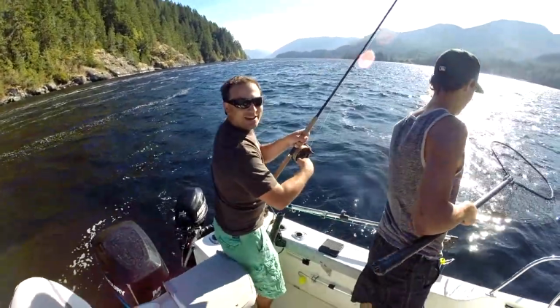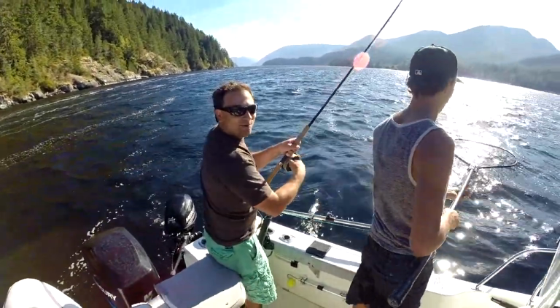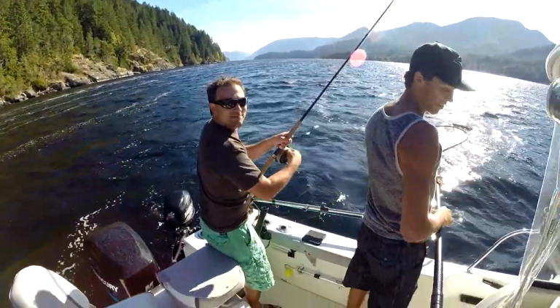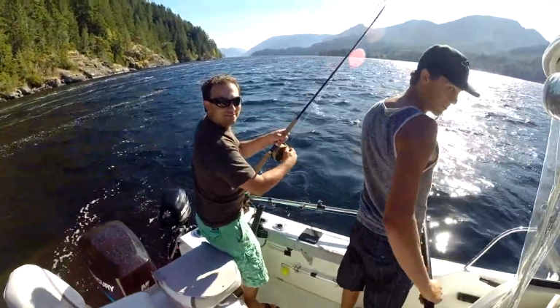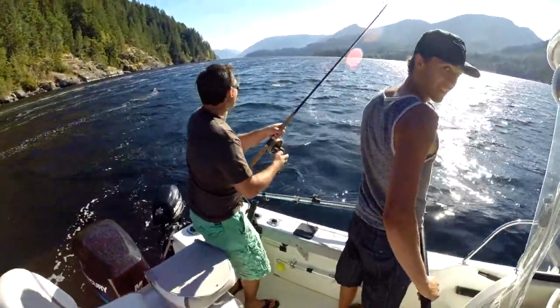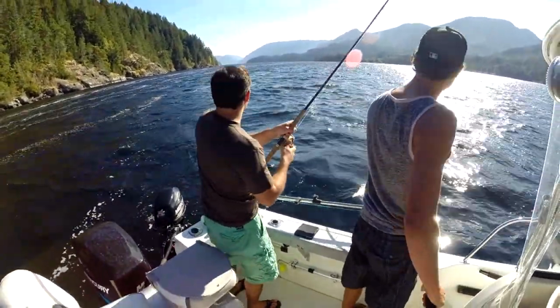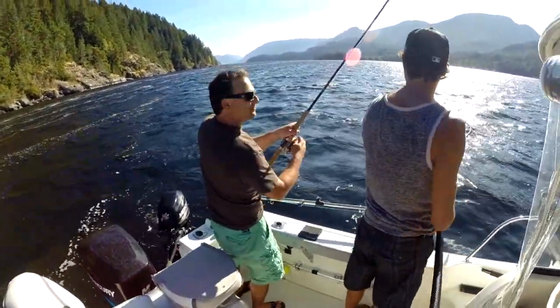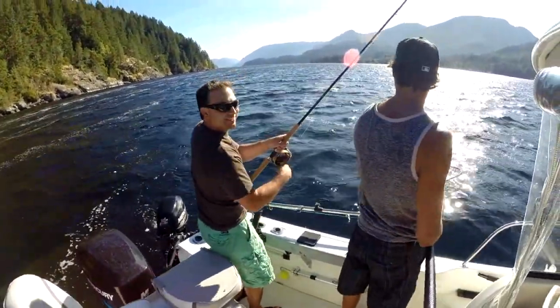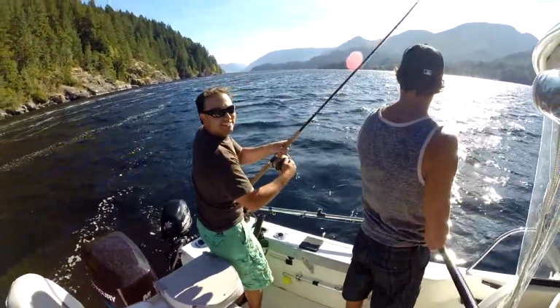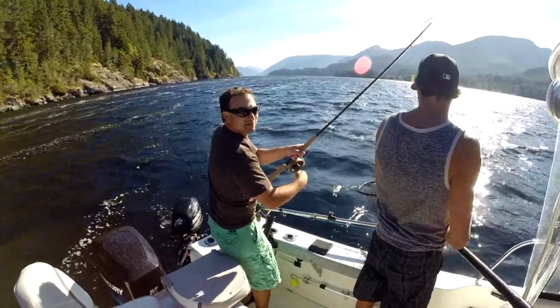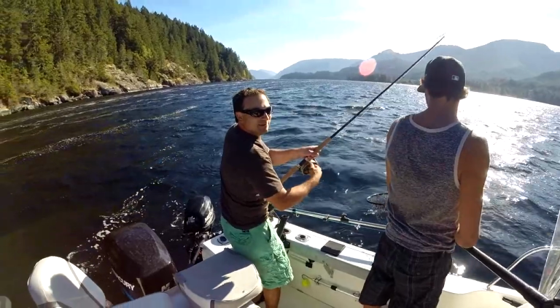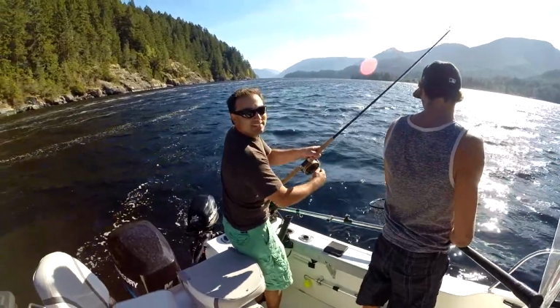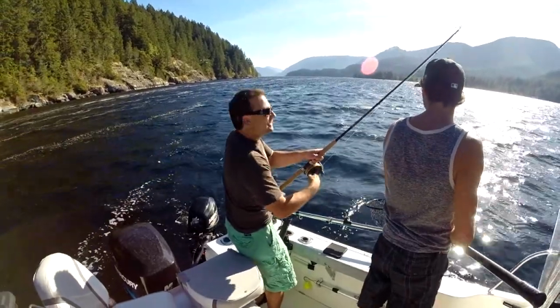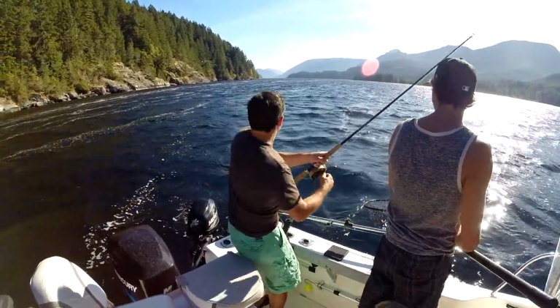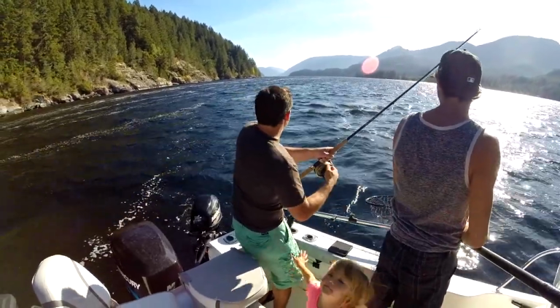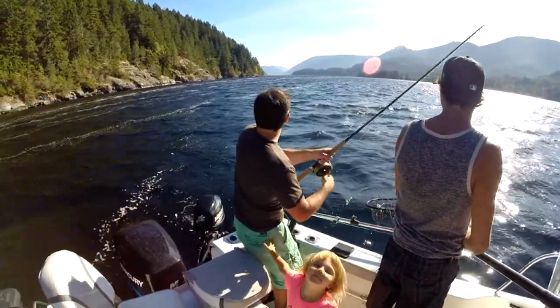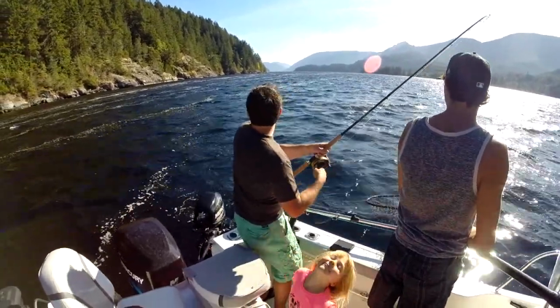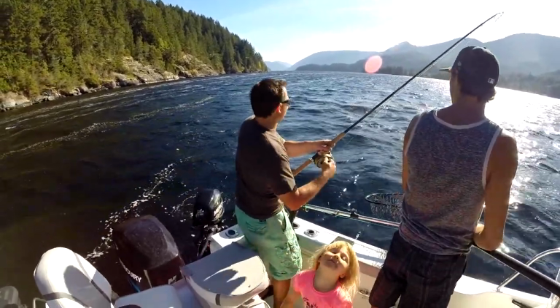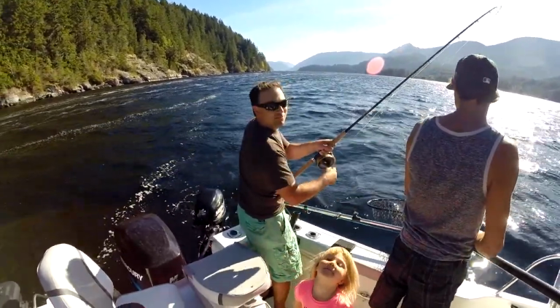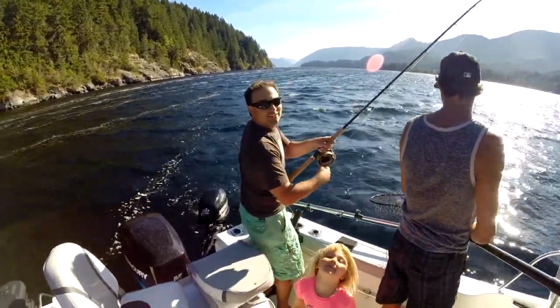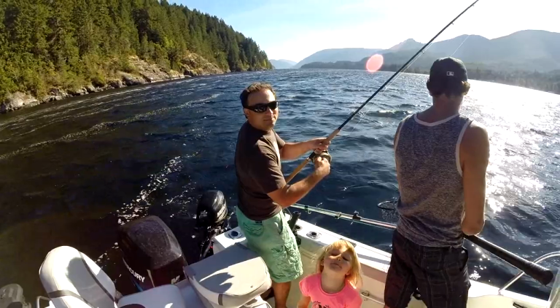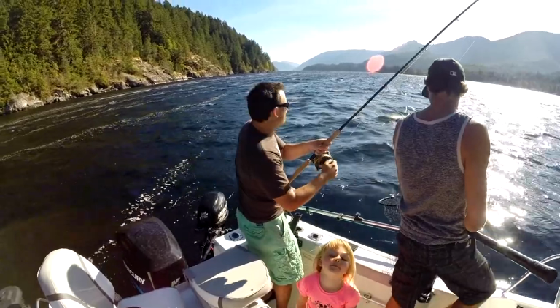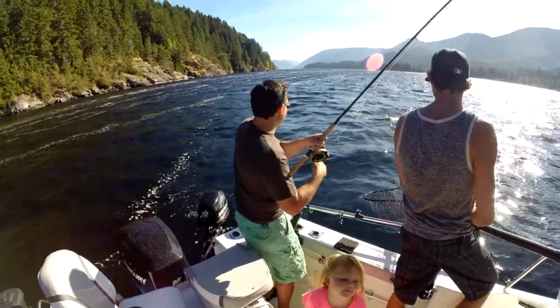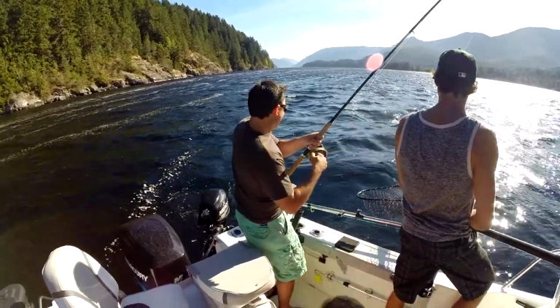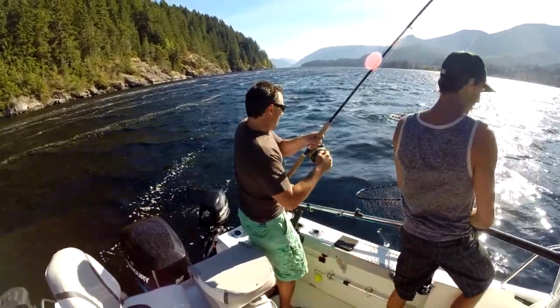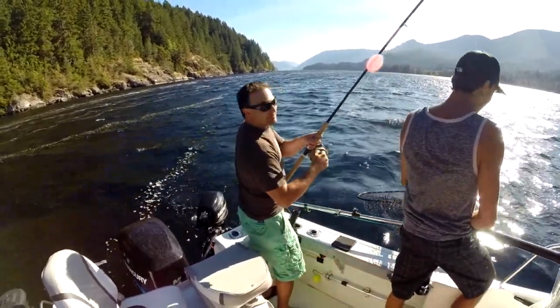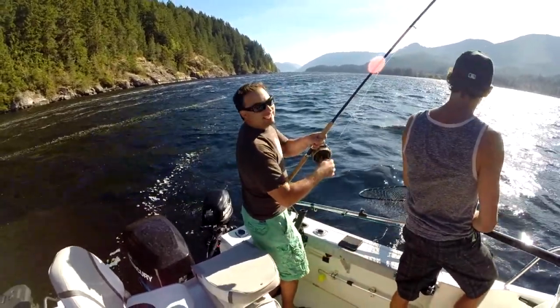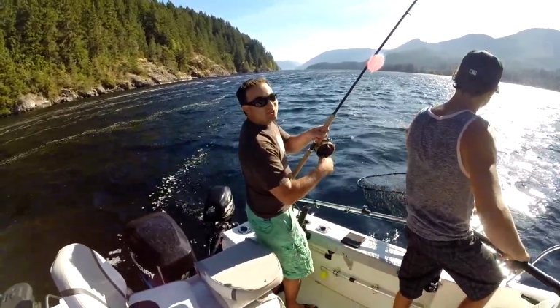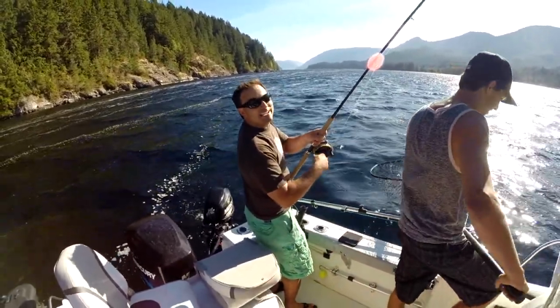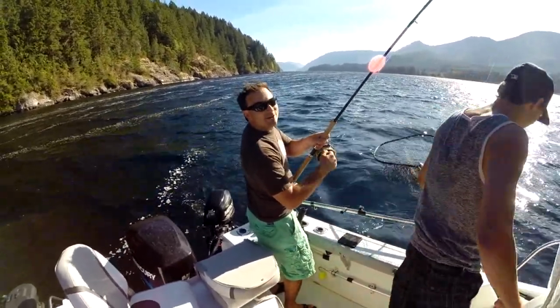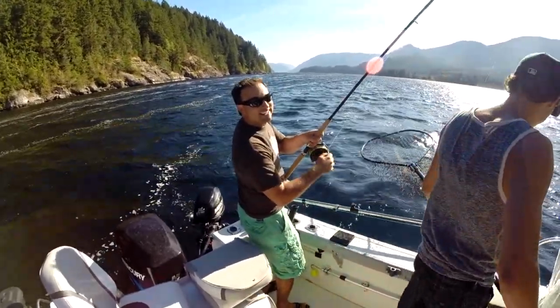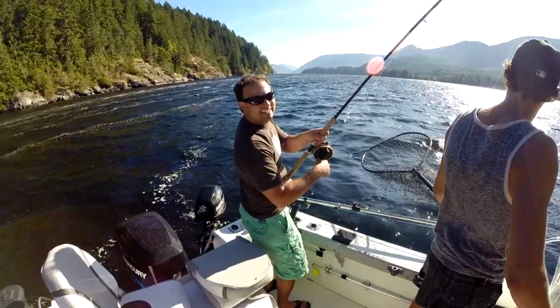We're on Port Alberni. Welcome back to the Fishing Doctors Adventures. Been trolling here about 15 minutes up along this ridge, rock wall, and hooked up with the salmon already. Keep watching — I'm sure you might get a few more before the day is done.